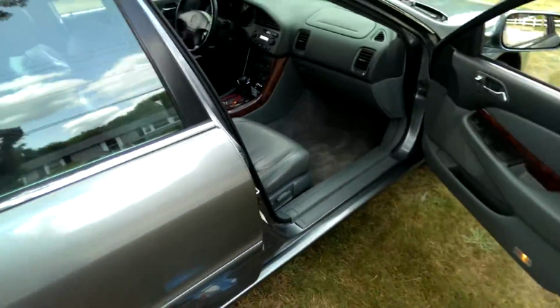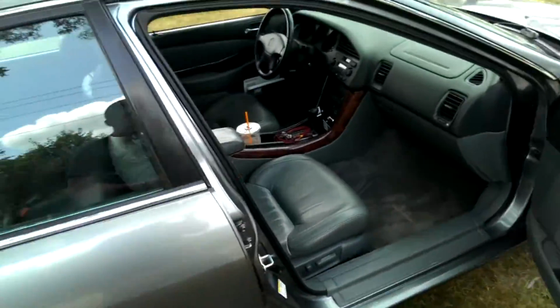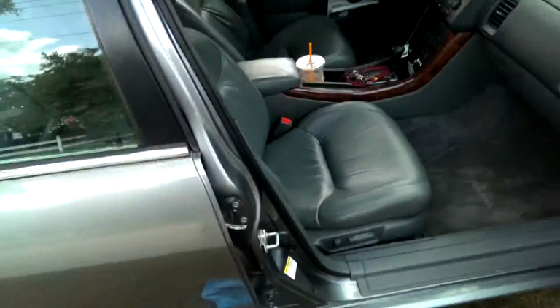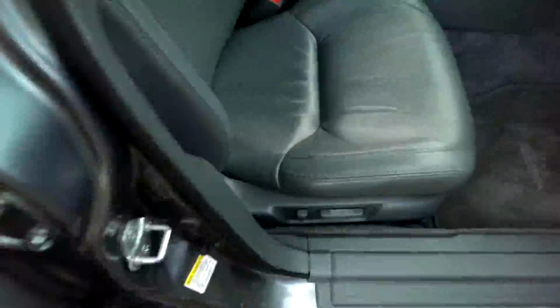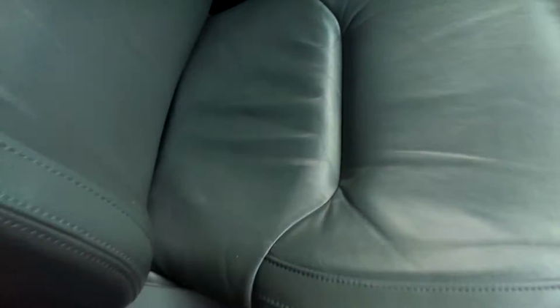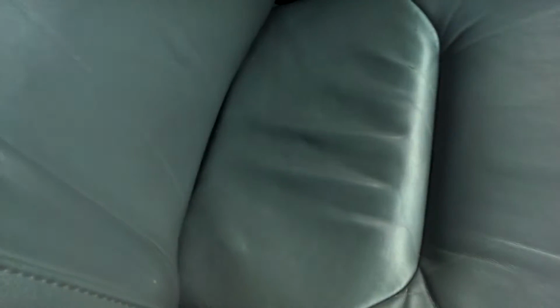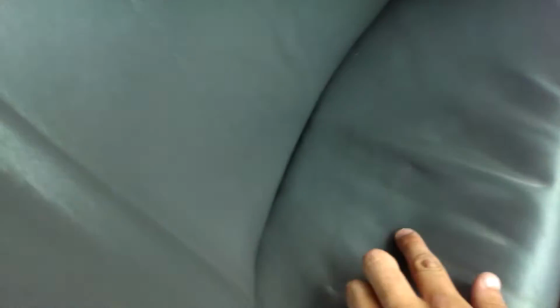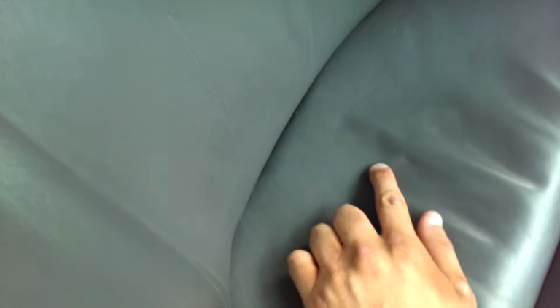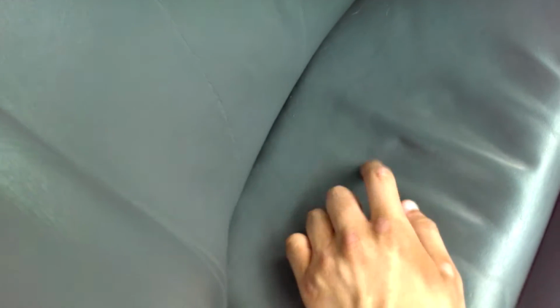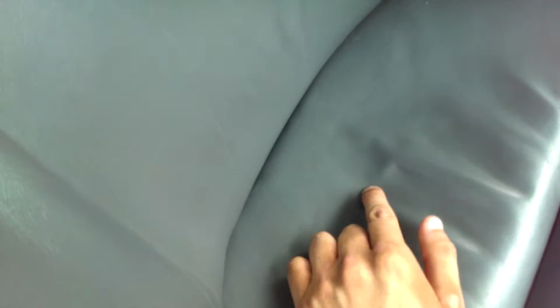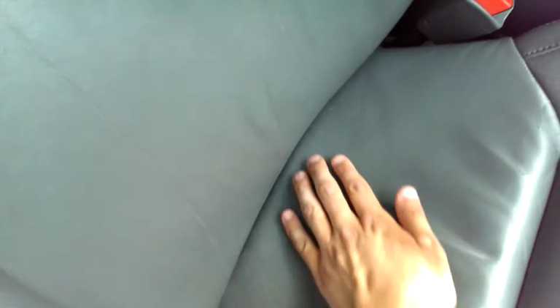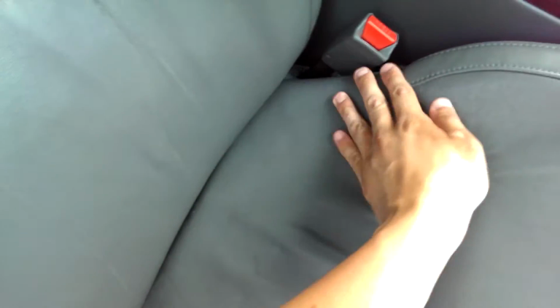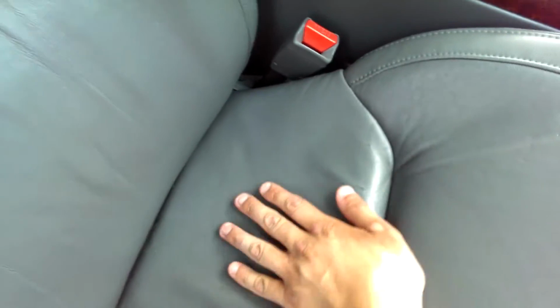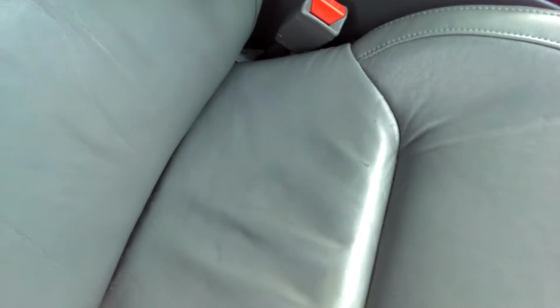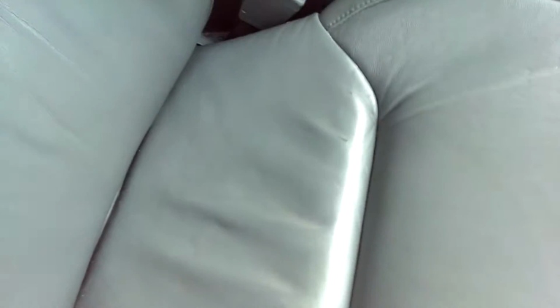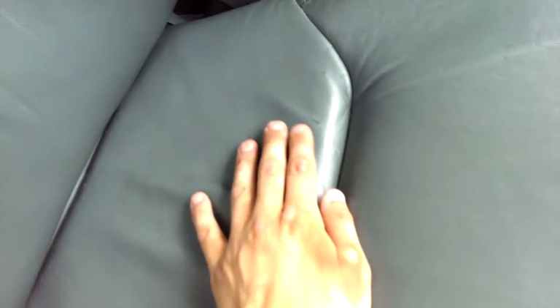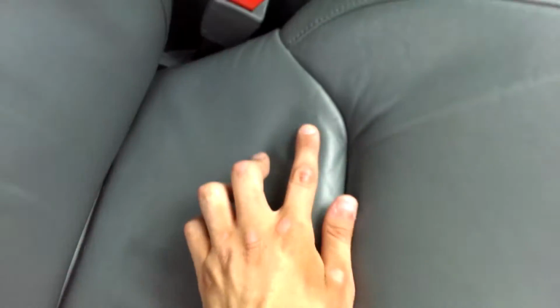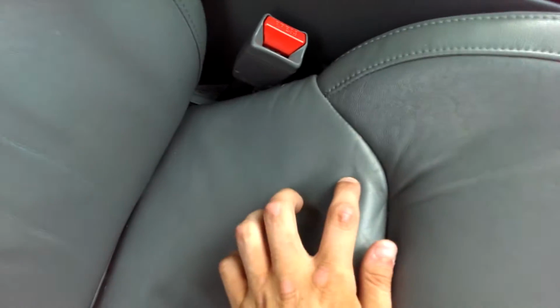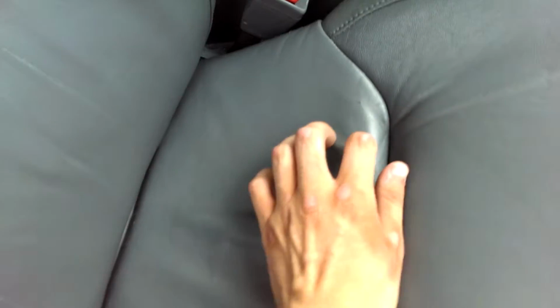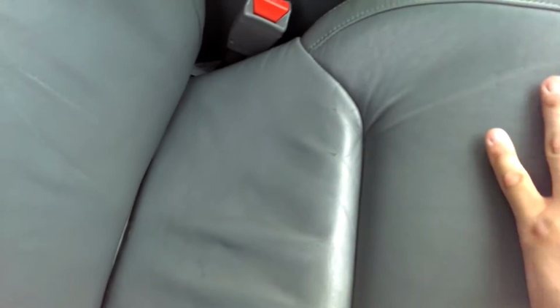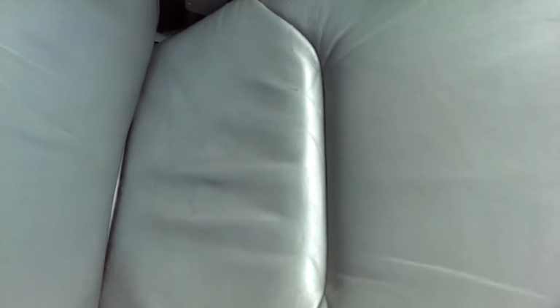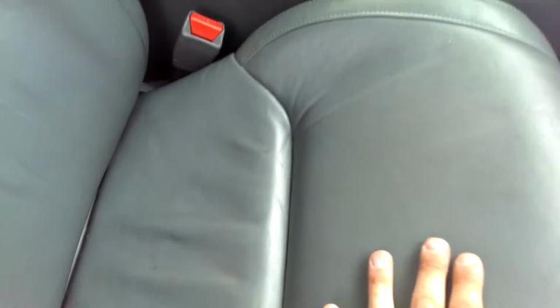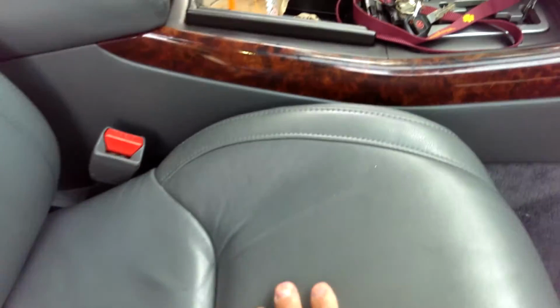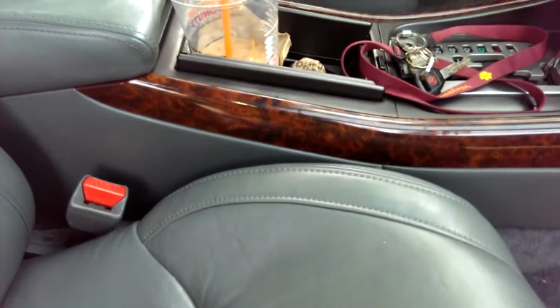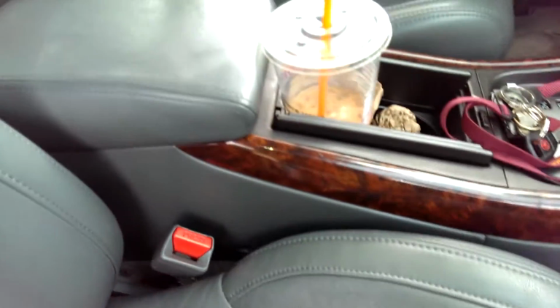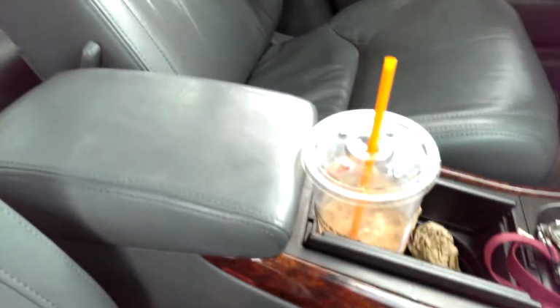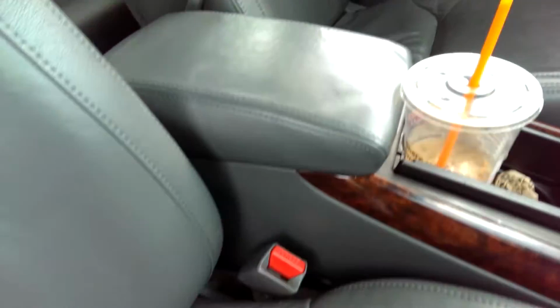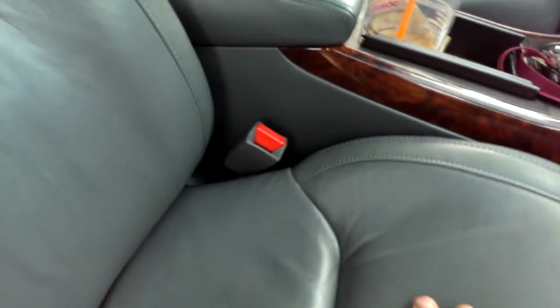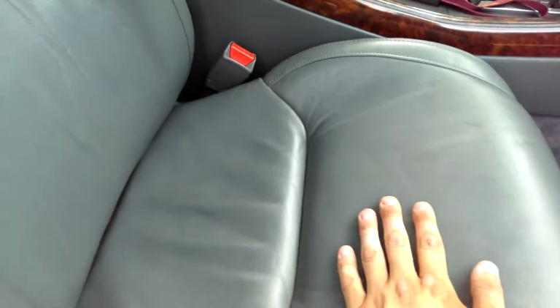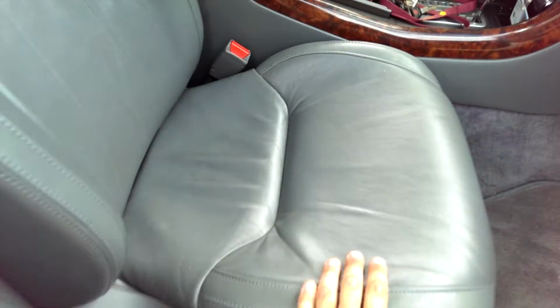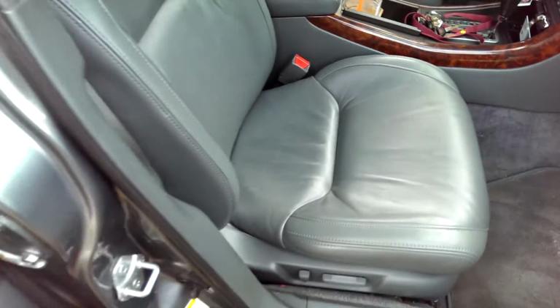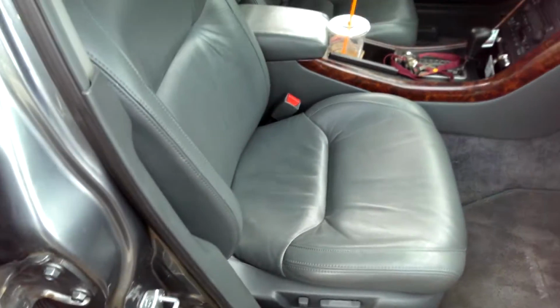Mine weren't too dirty. There's a stain over here but that's about it, and there are a couple over here — nothing I can do about those. So you definitely want to make sure you clean your leather first.